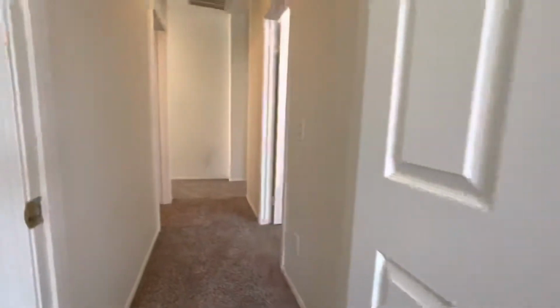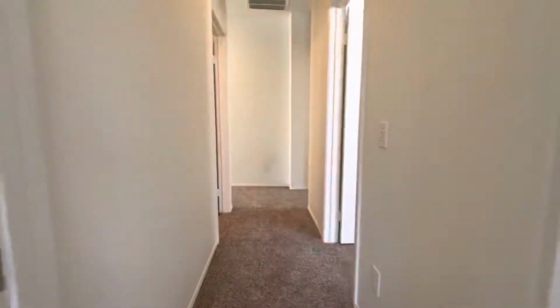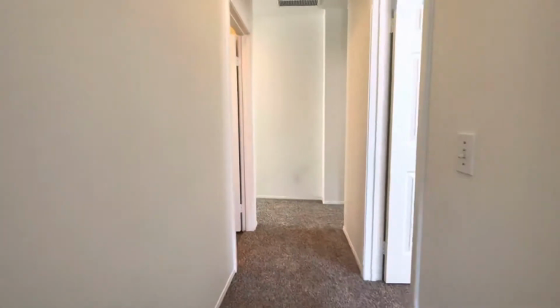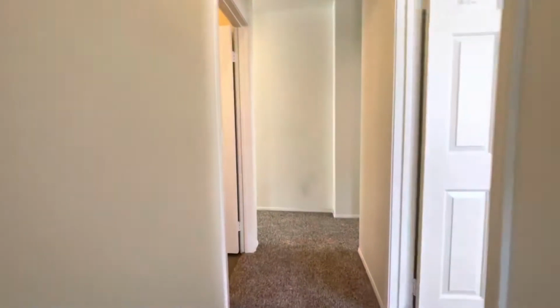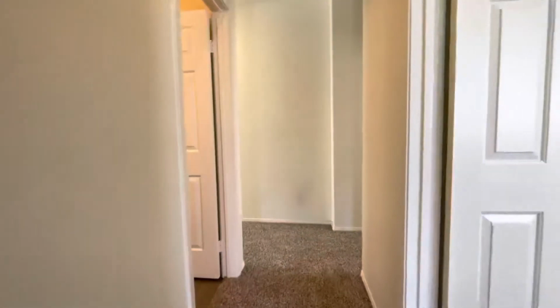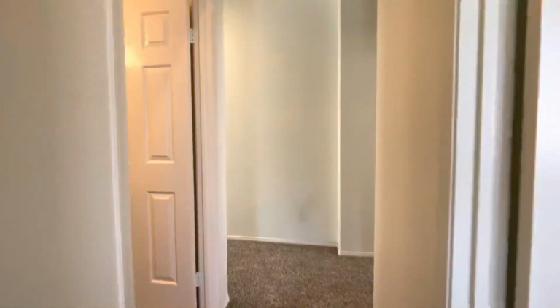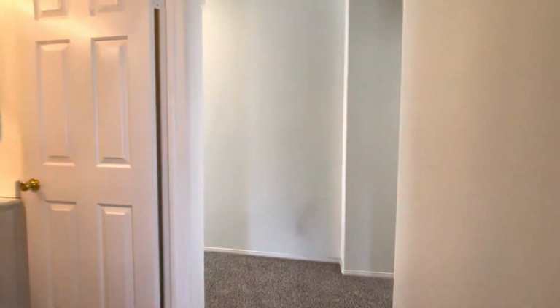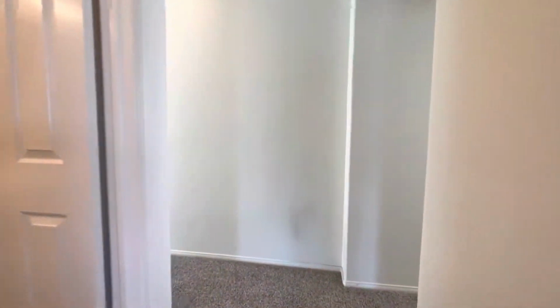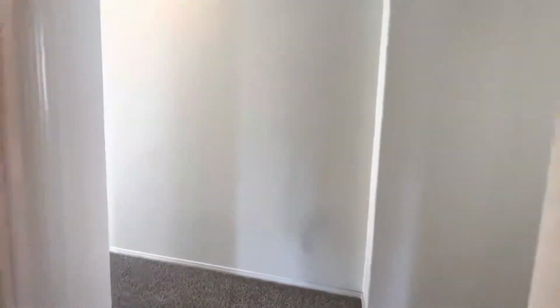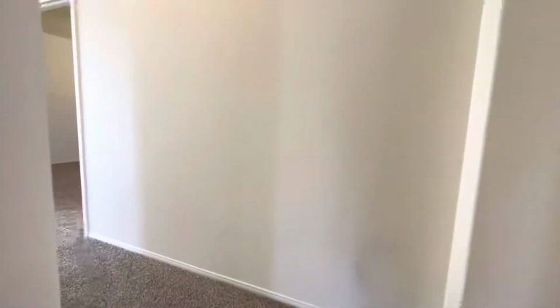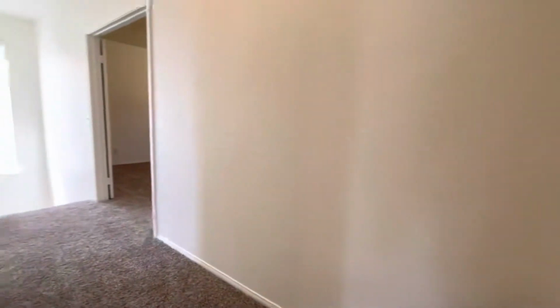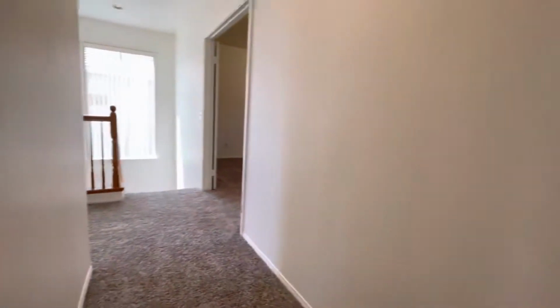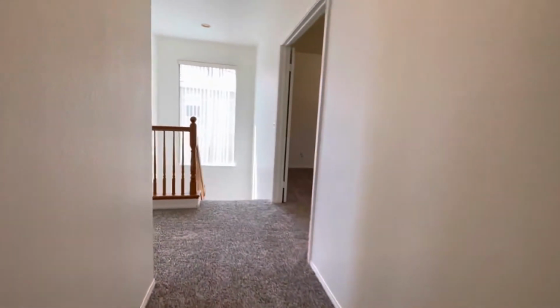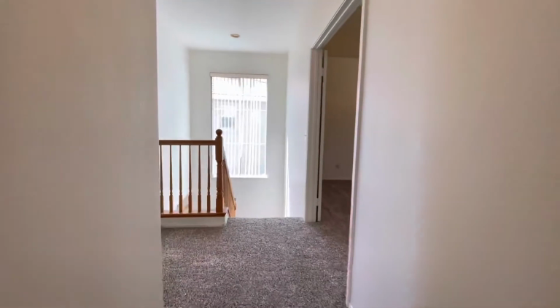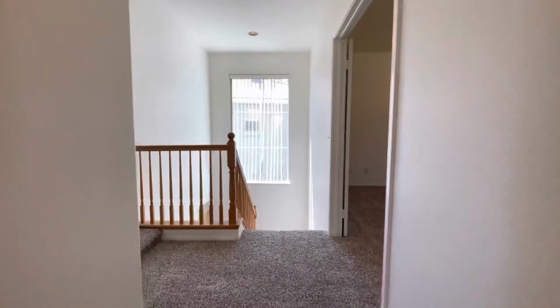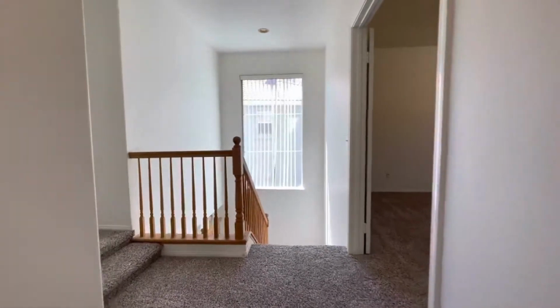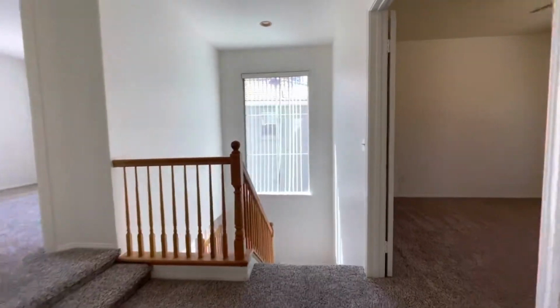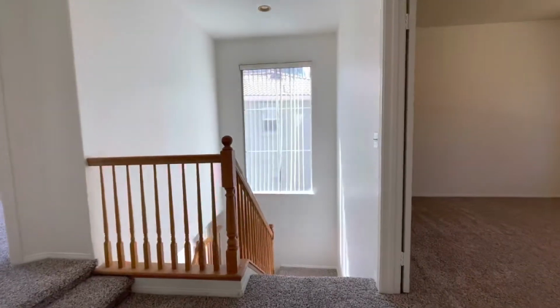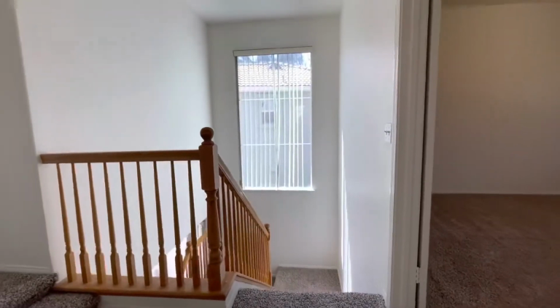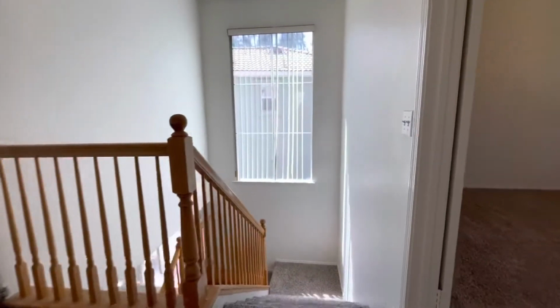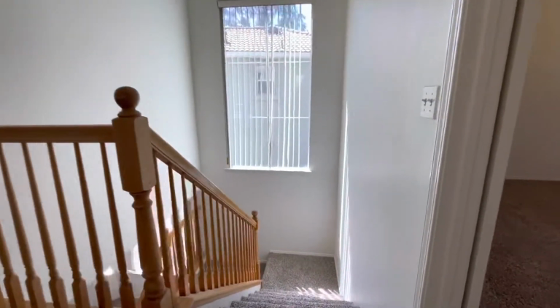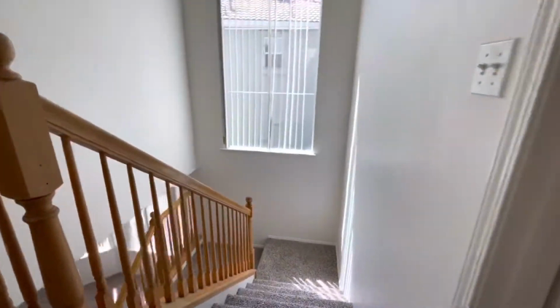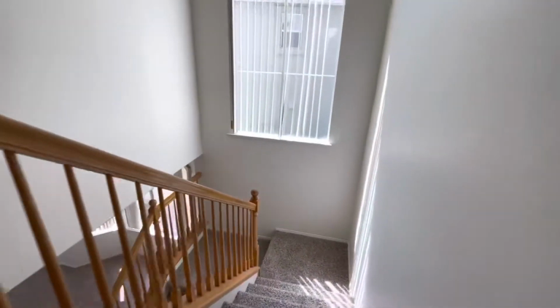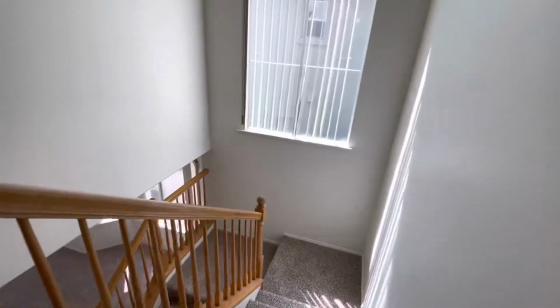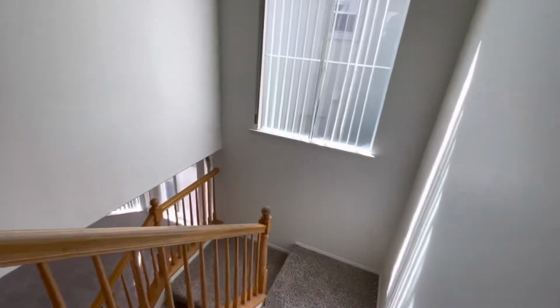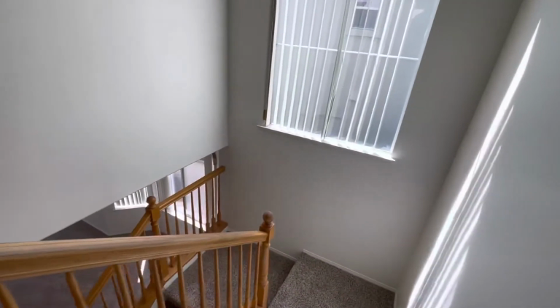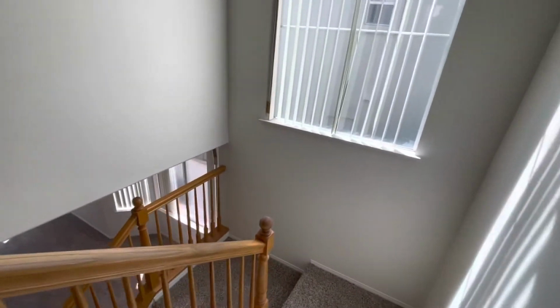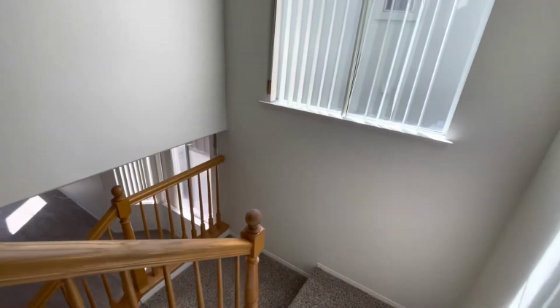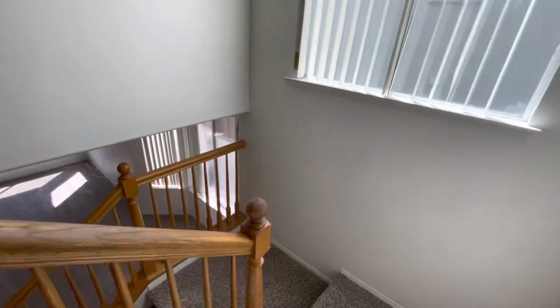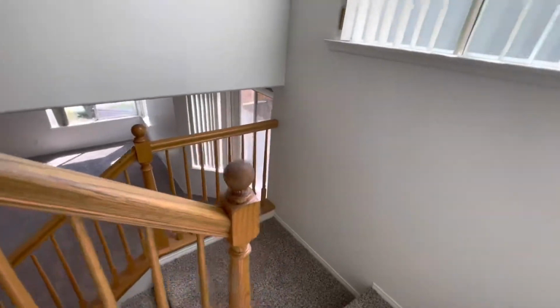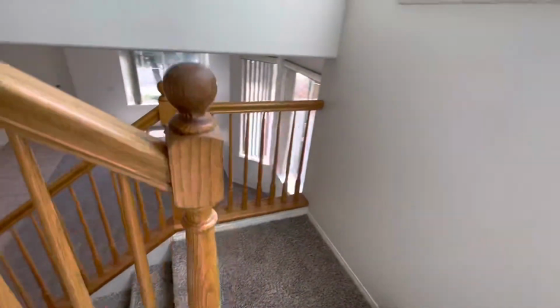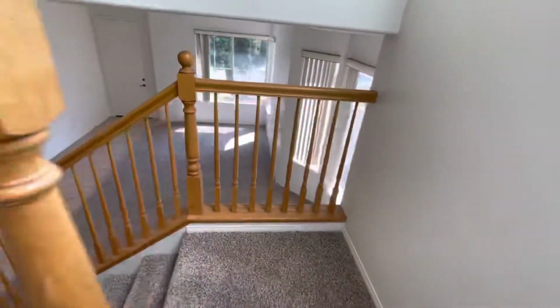Again, I just want to reiterate: this is property 8503 East Biscayne Way, located in Orange, California. This is a four bed, two and a half bath.